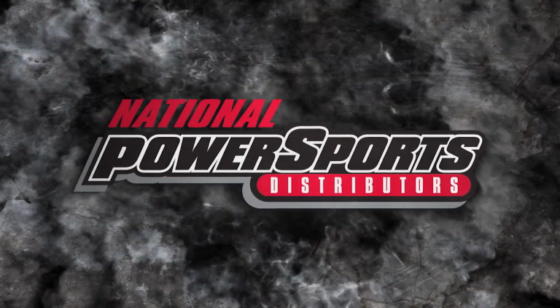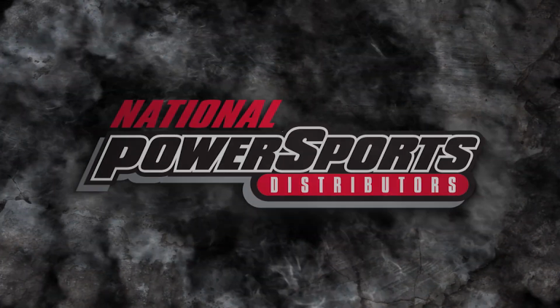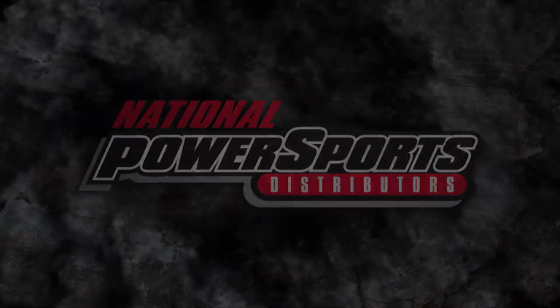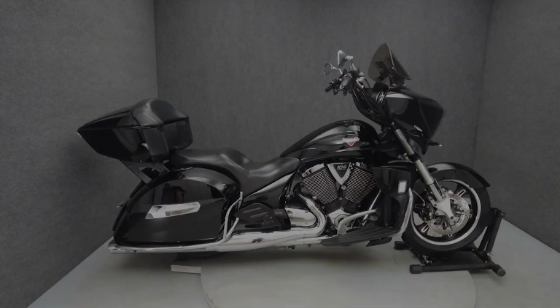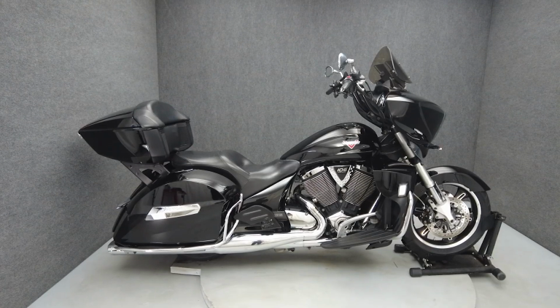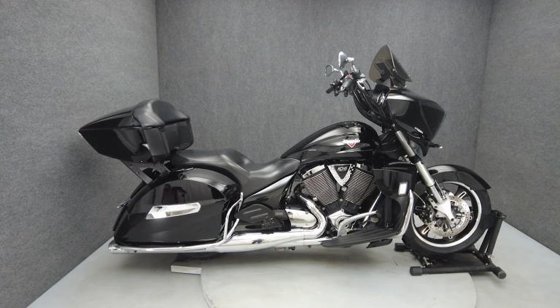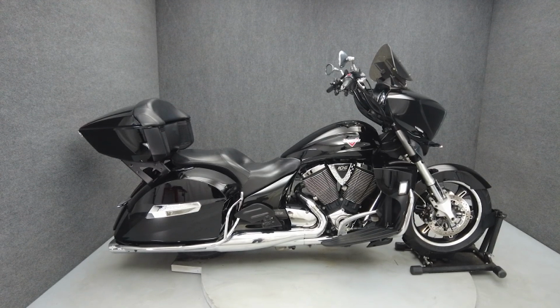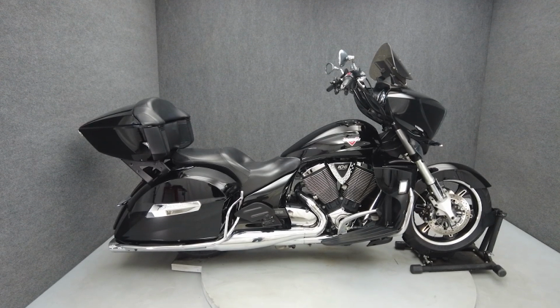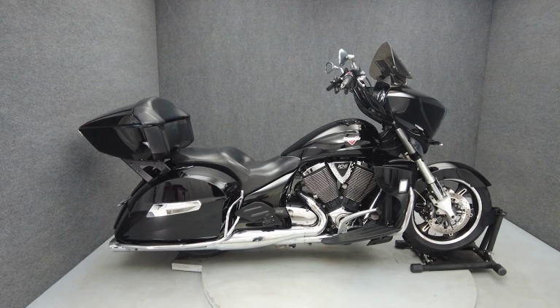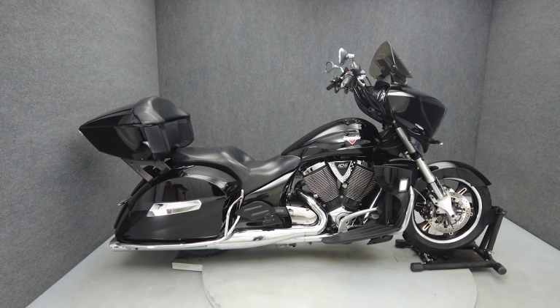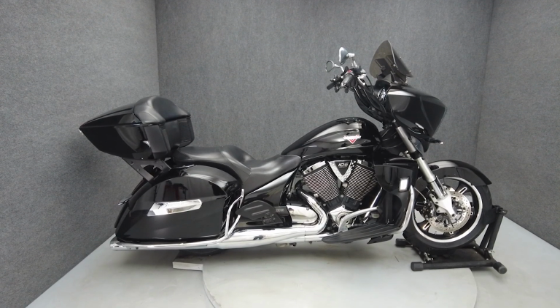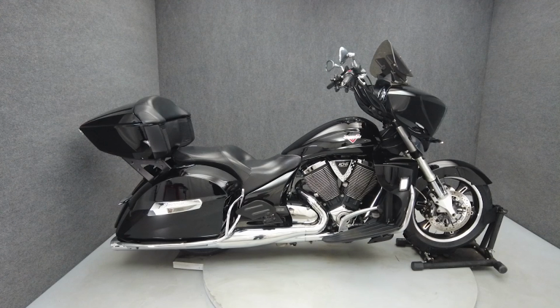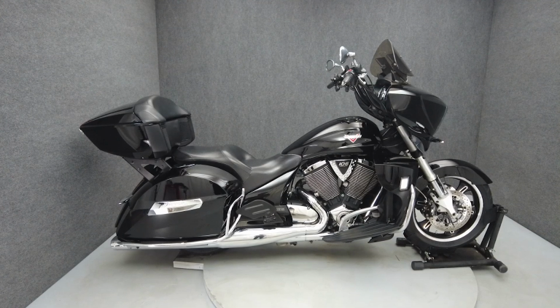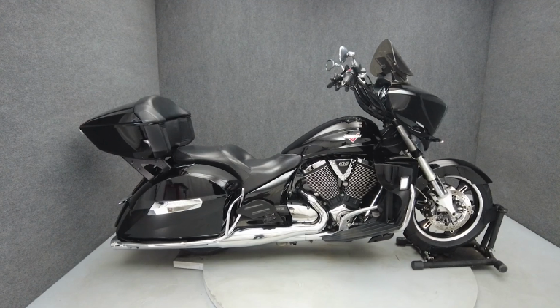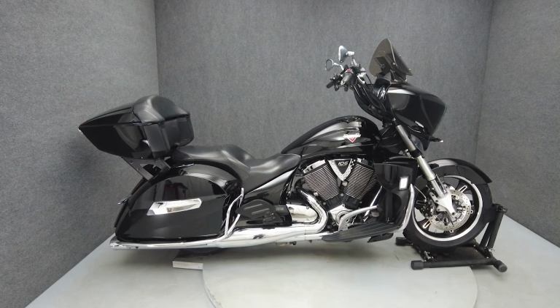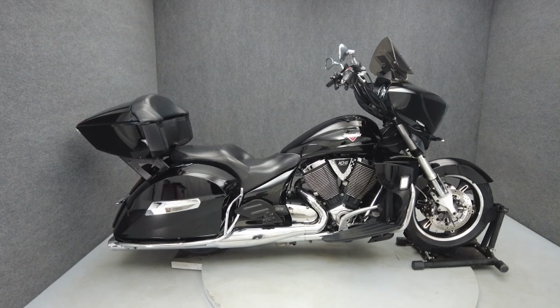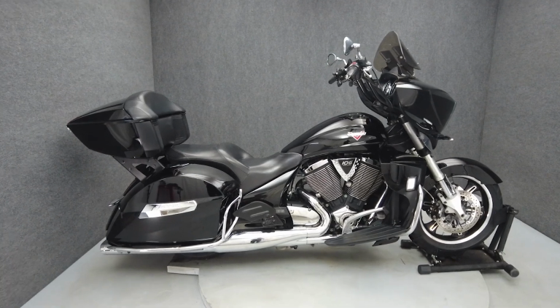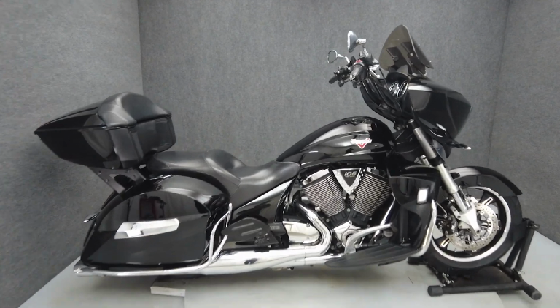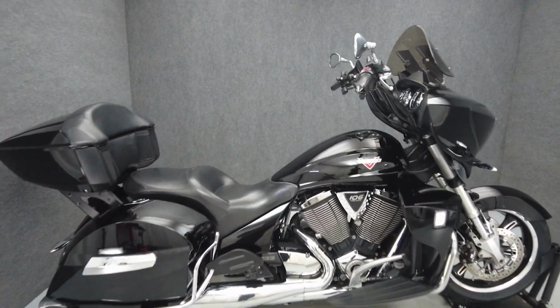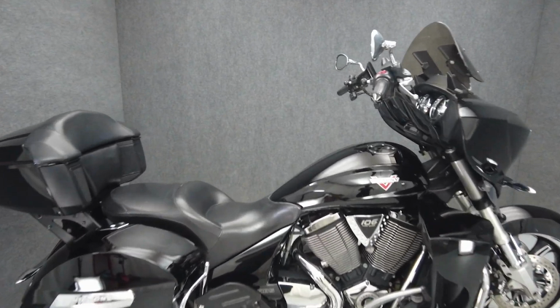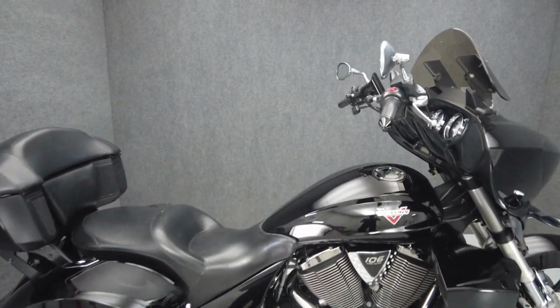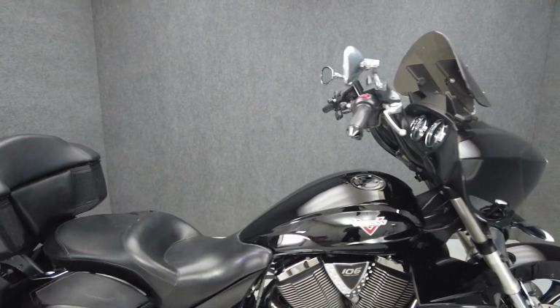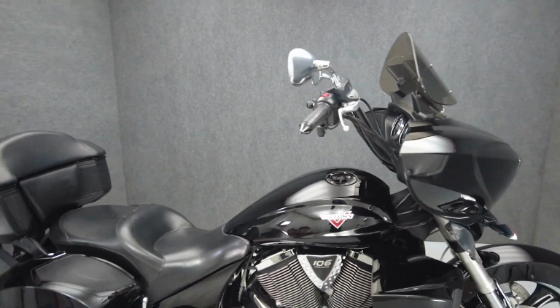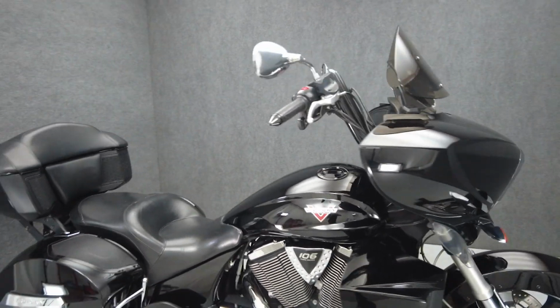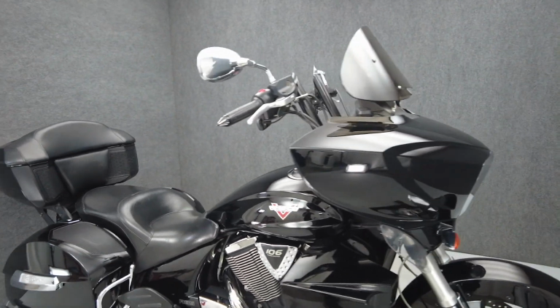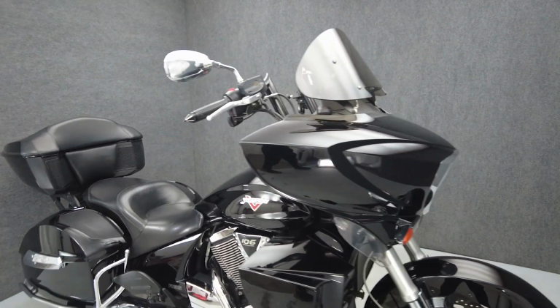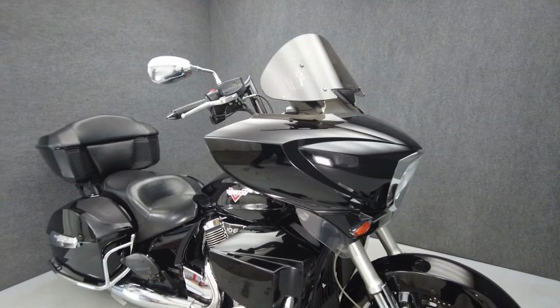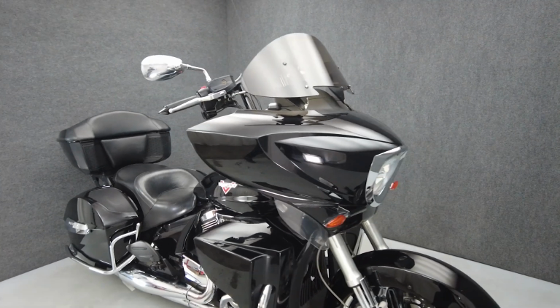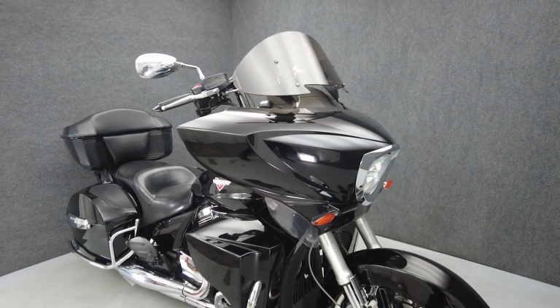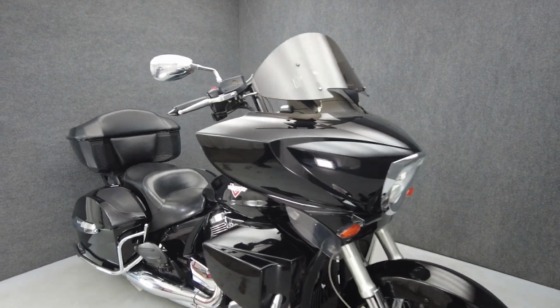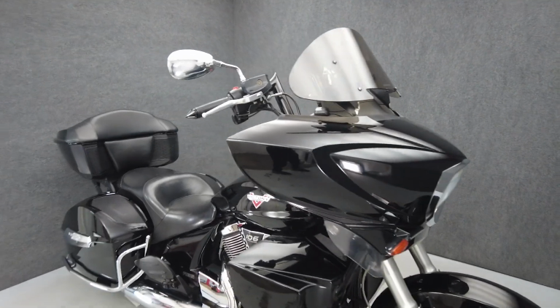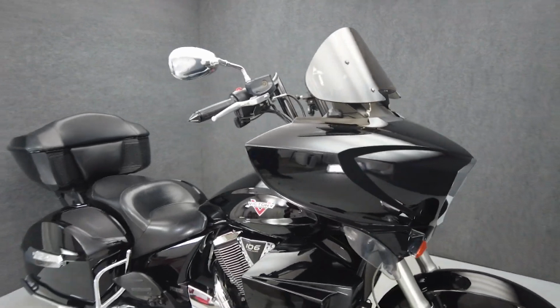Hey everyone, this is Keegan from National Power Sports. This 2015 Victory Cross Country Tour with 44,744 miles passes New York State Inspection and runs well.